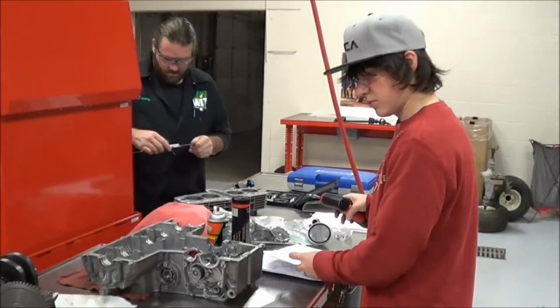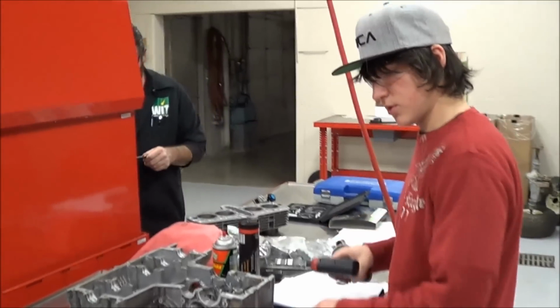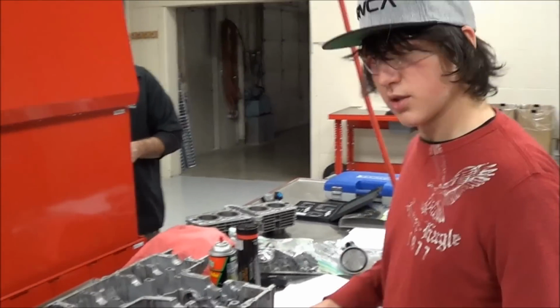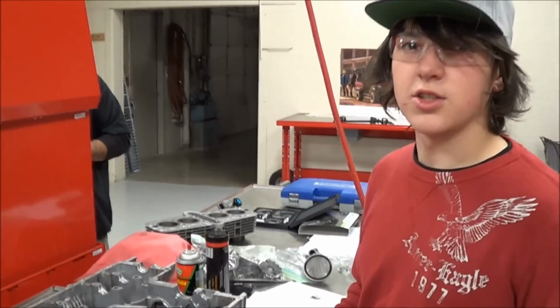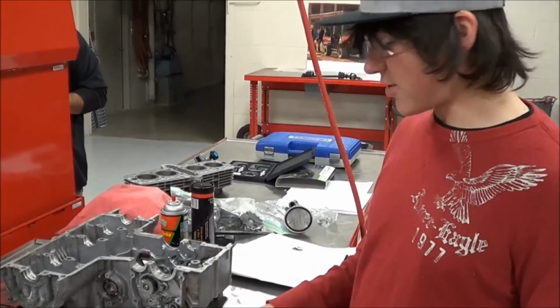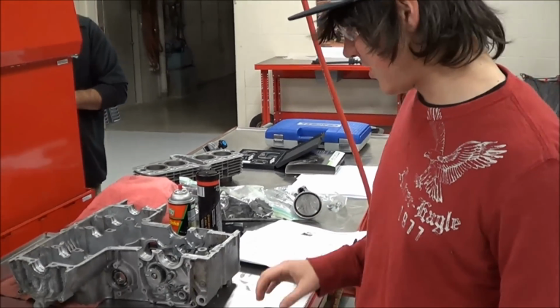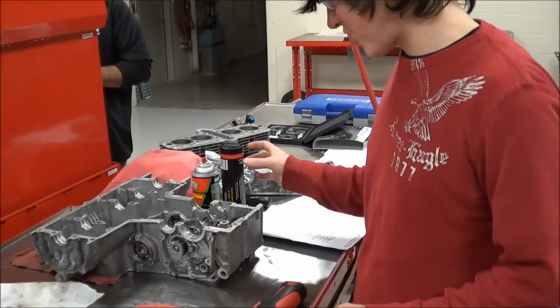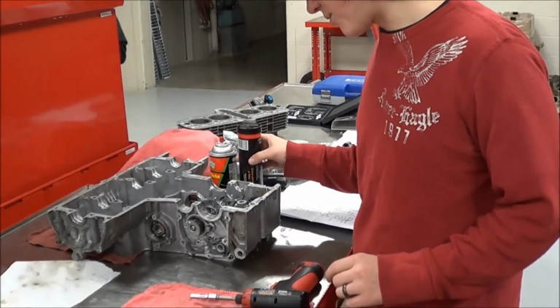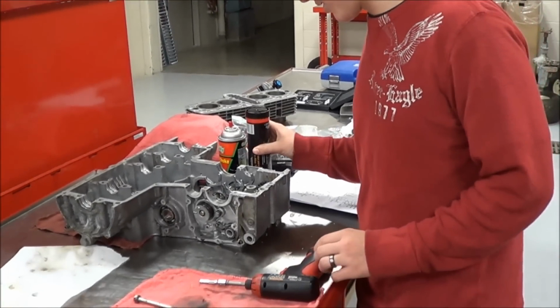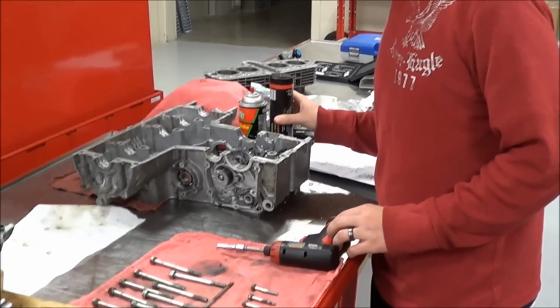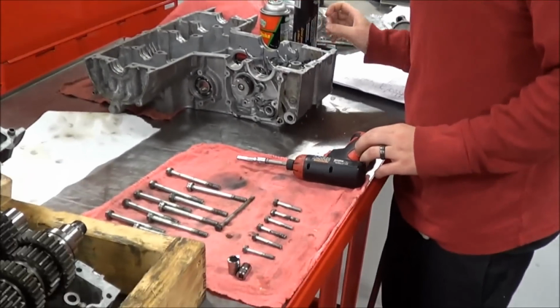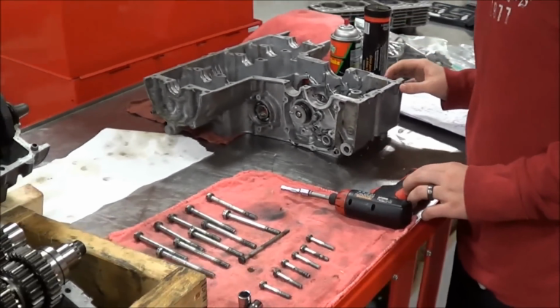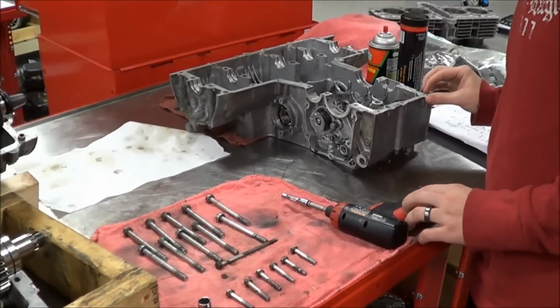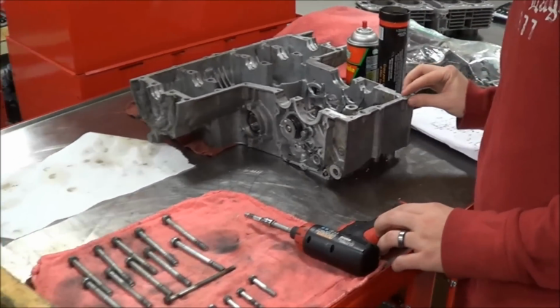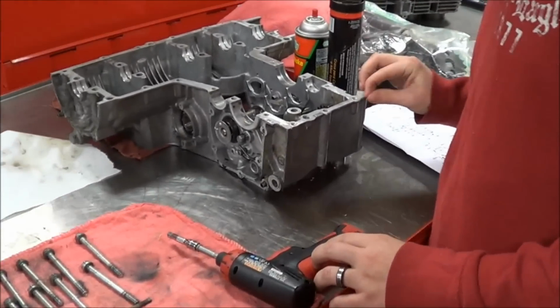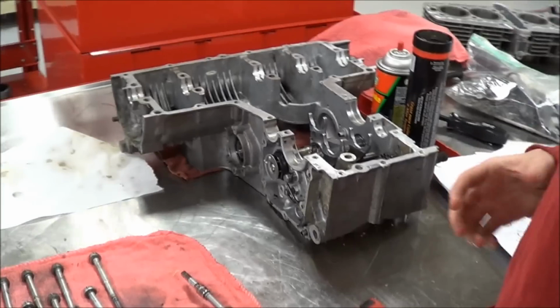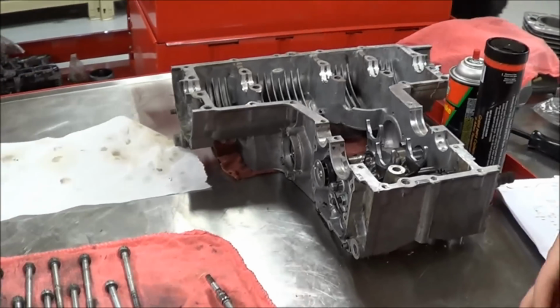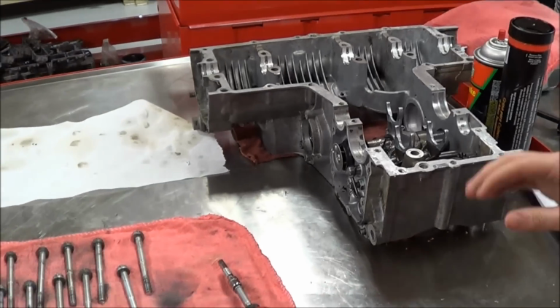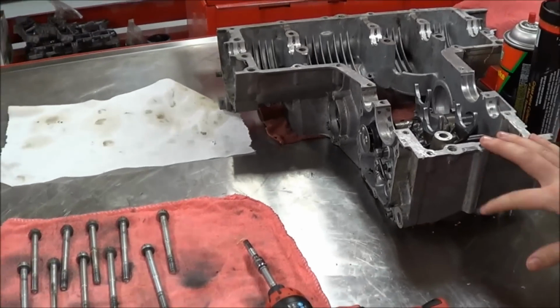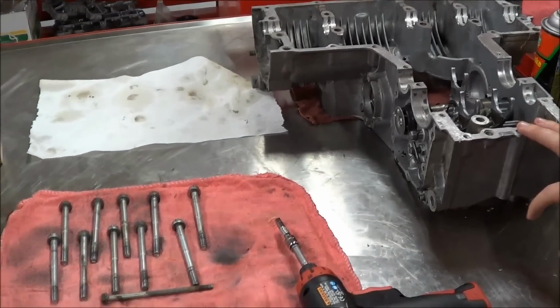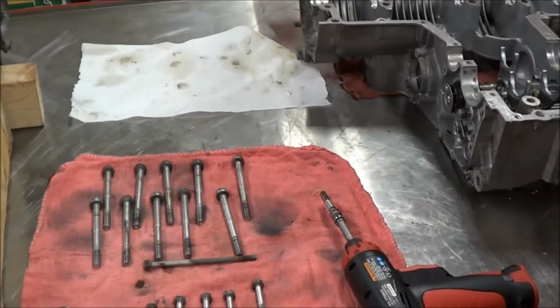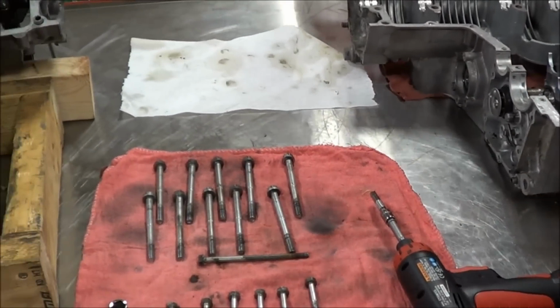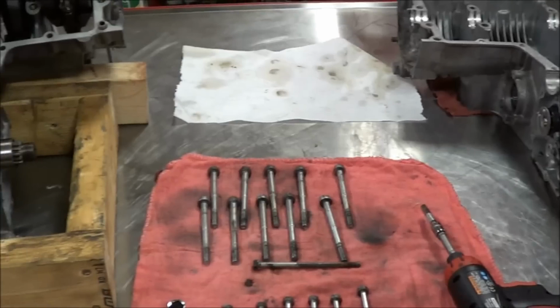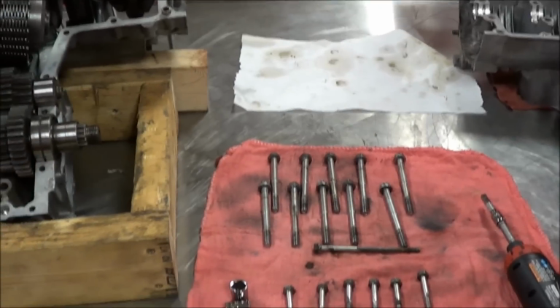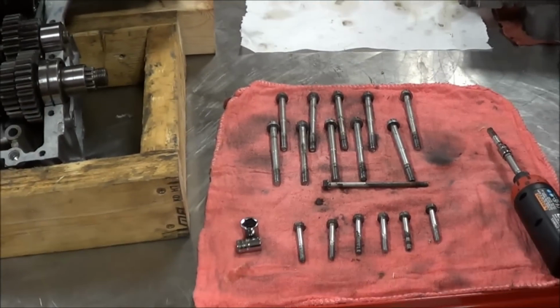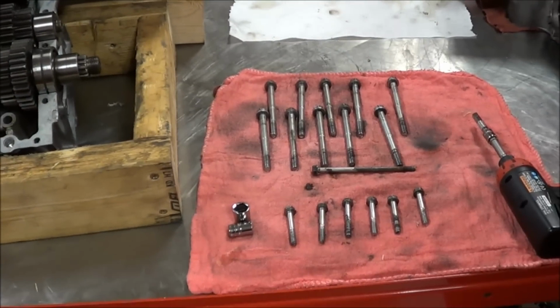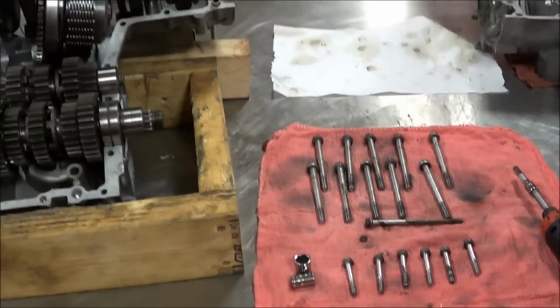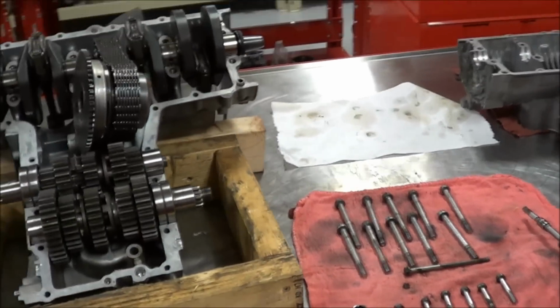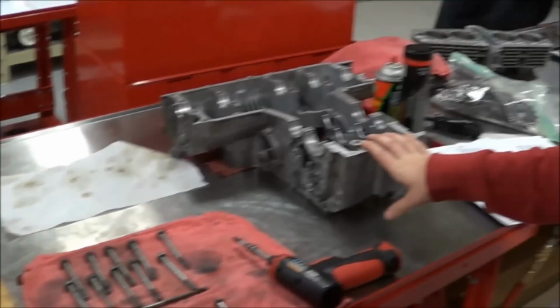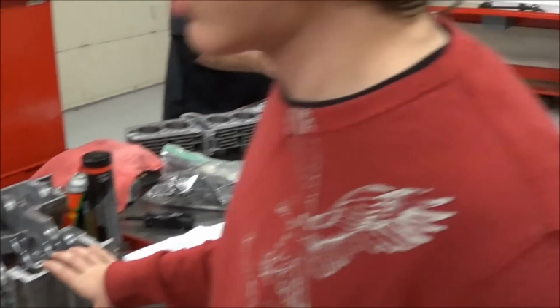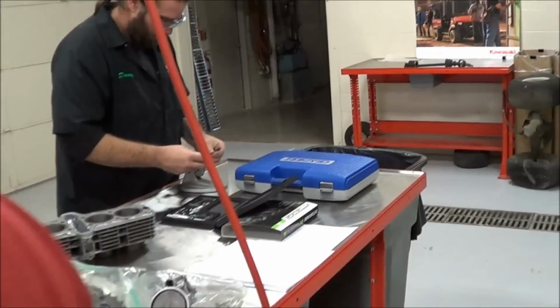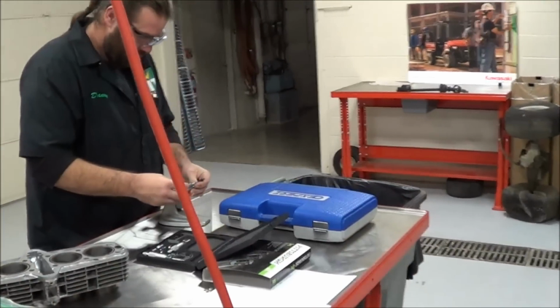Cyrus, how you doing? Good. Did you get caught up? I think I'm ready to get the case back together. All right, I'll quit playing with this camera and come check out your work.